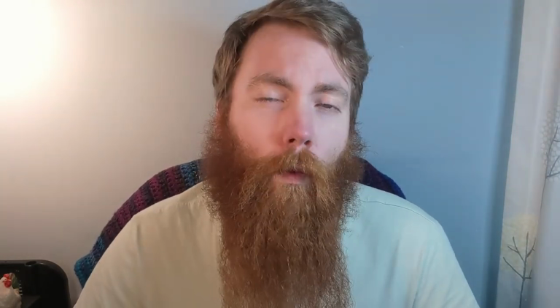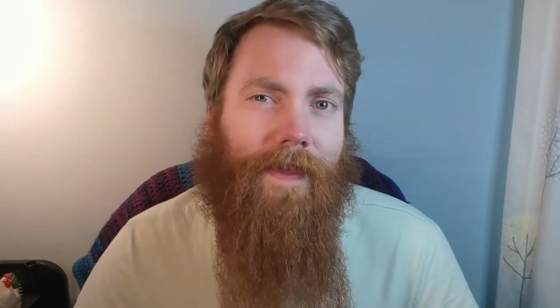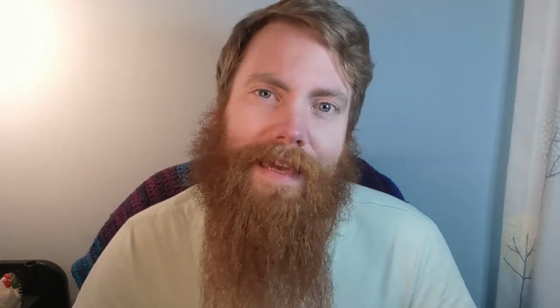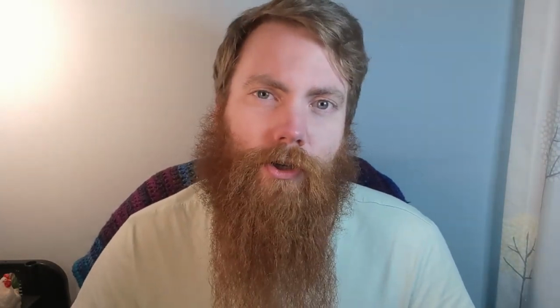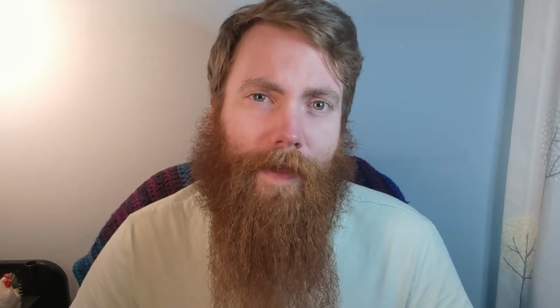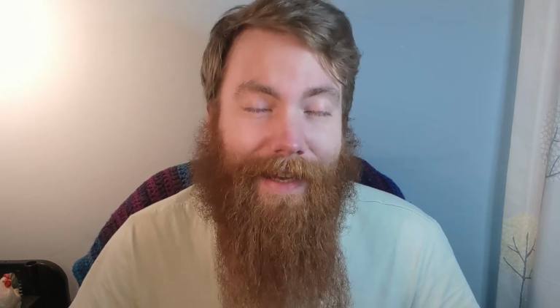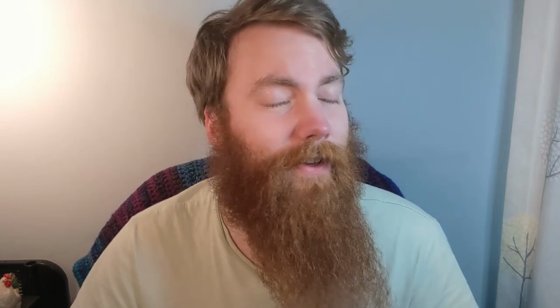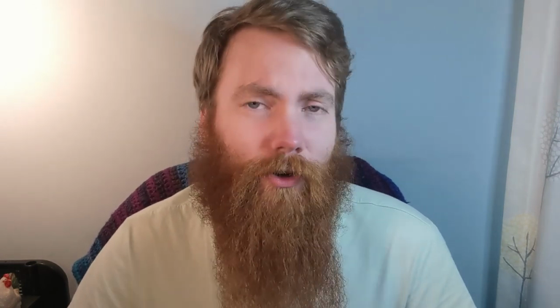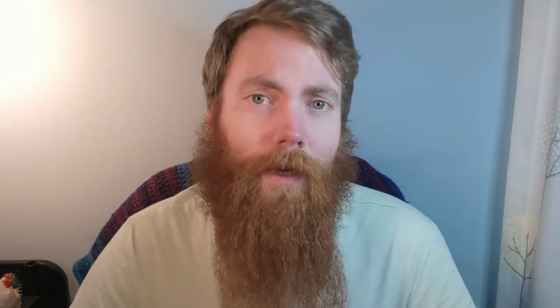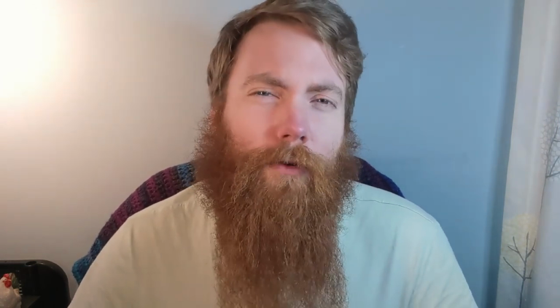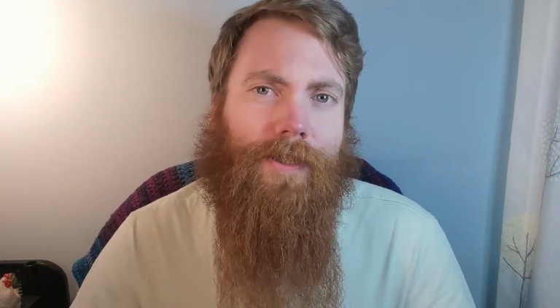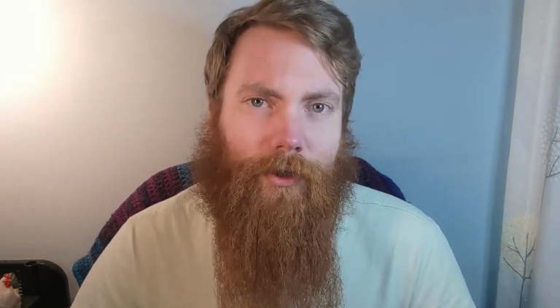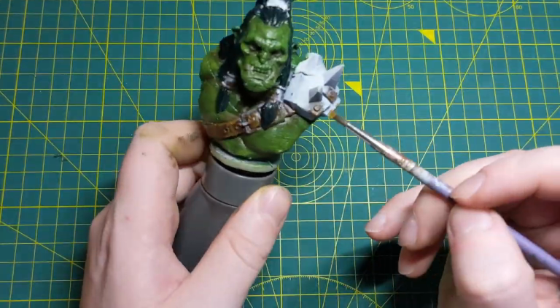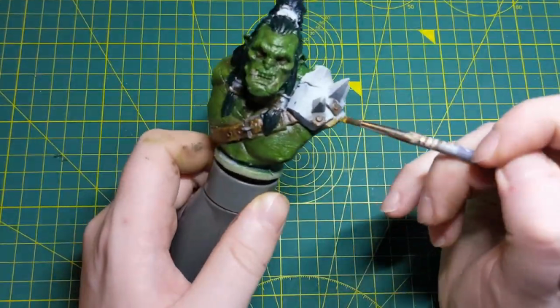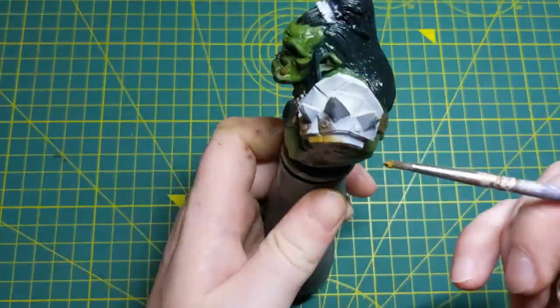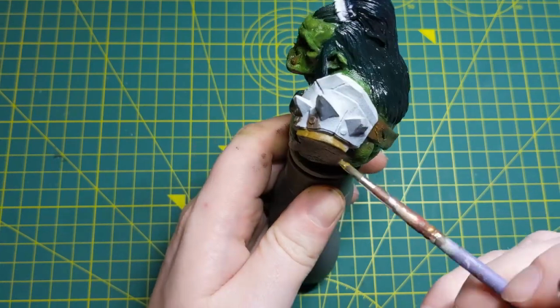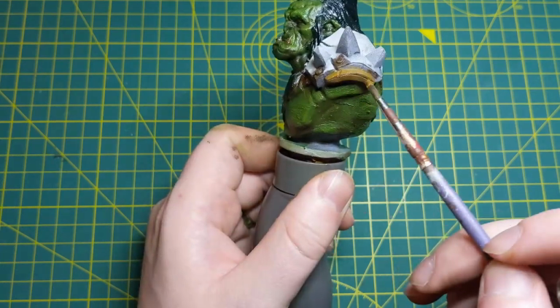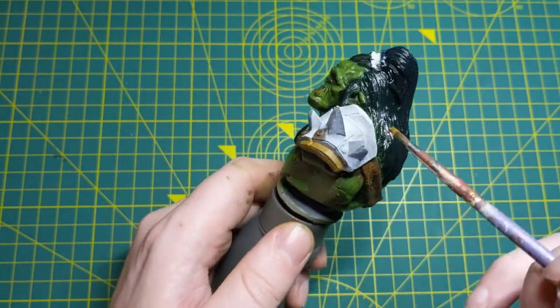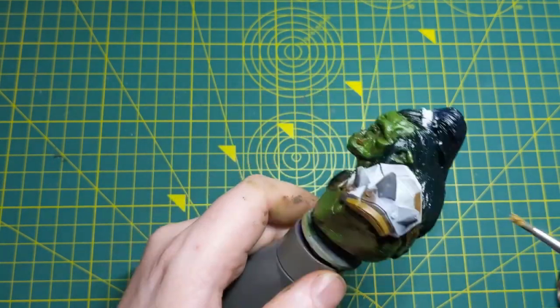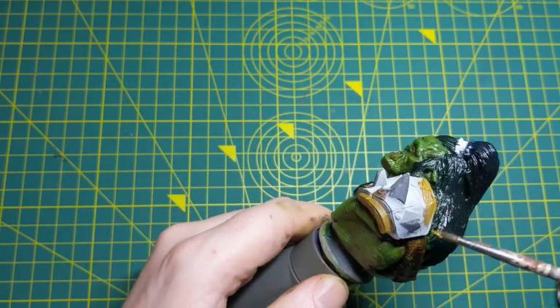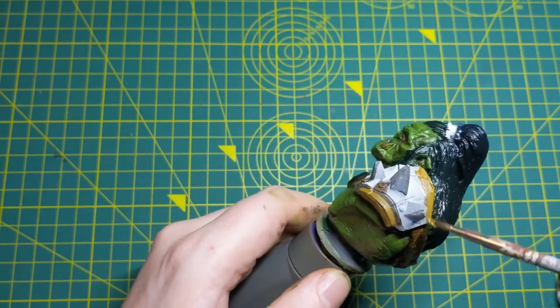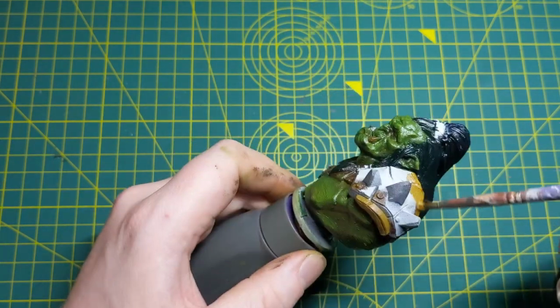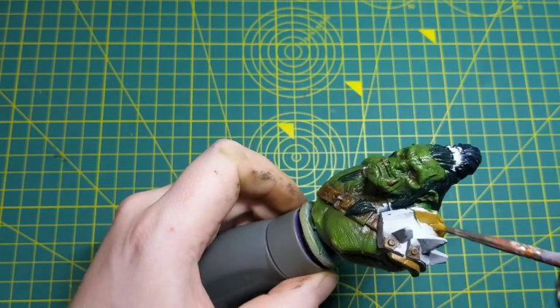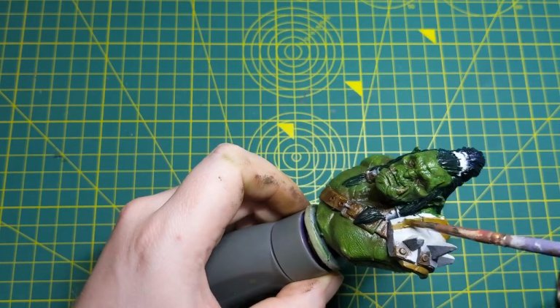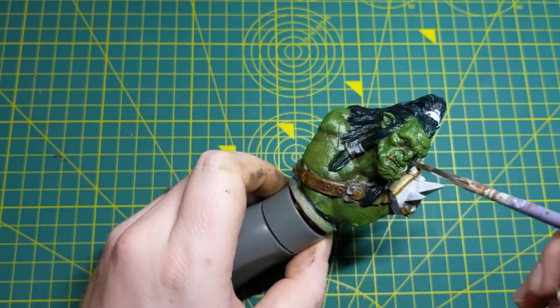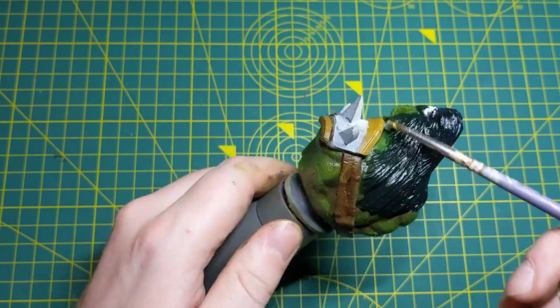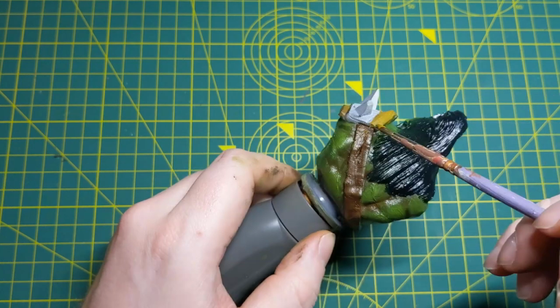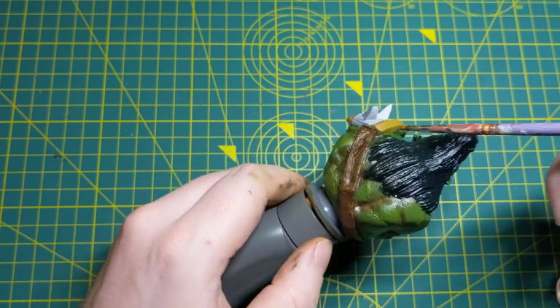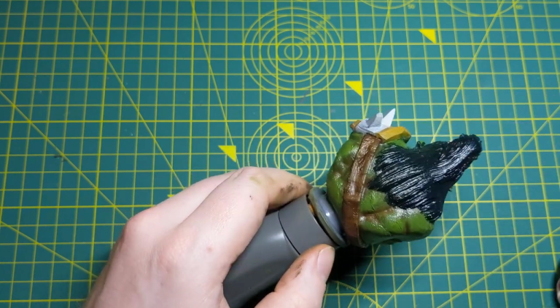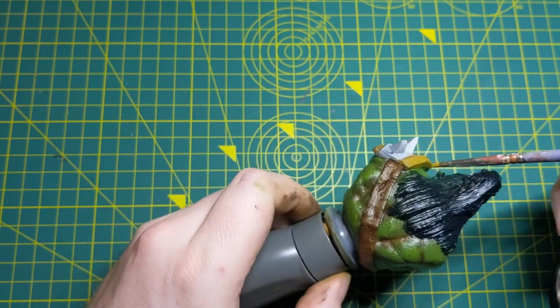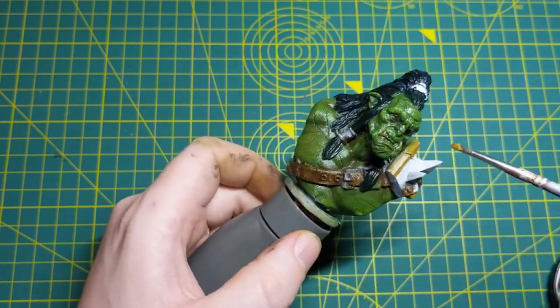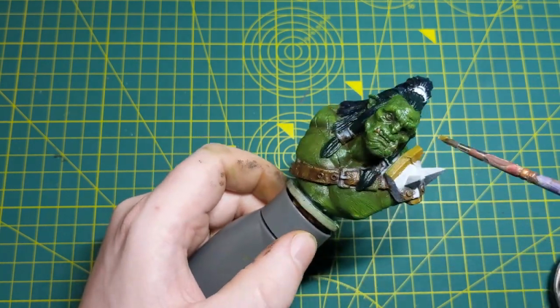One thing that may concern you looking at this — and it definitely concerned me — was how glossy the miniature is looking. This isn't actually caused by the oil paints, but by the thinner I'm using. As it dries, it will eventually stop giving it this glossy feel.